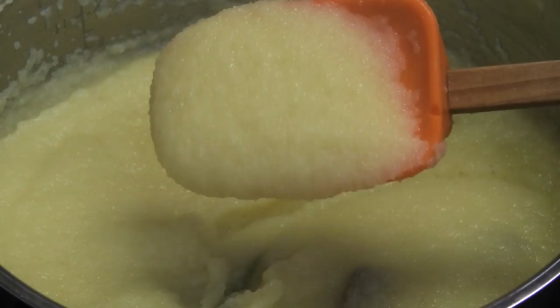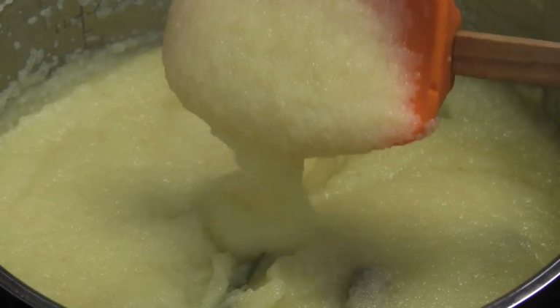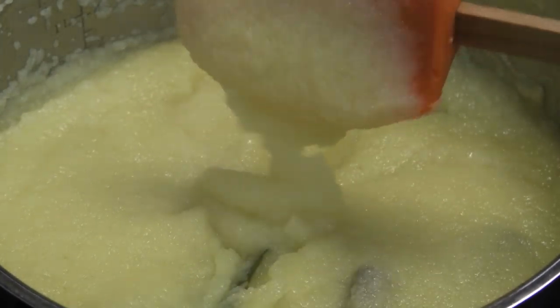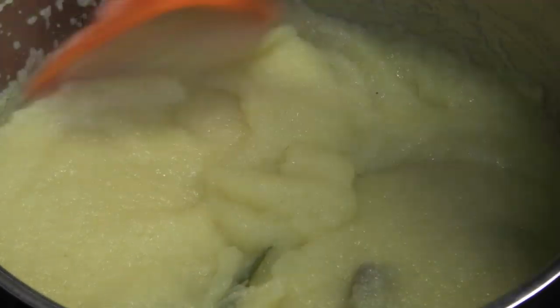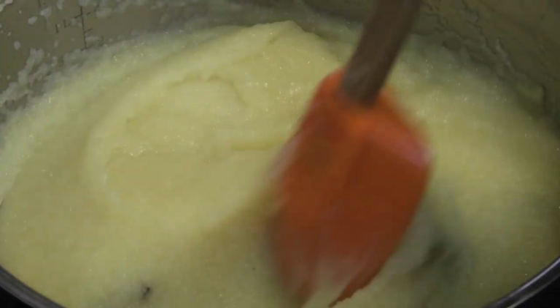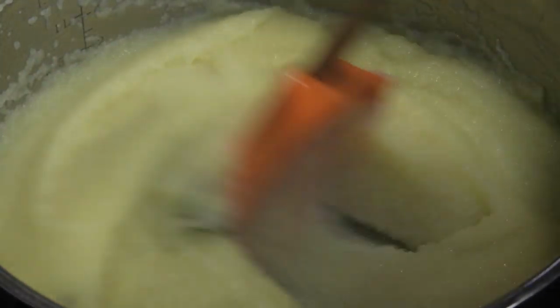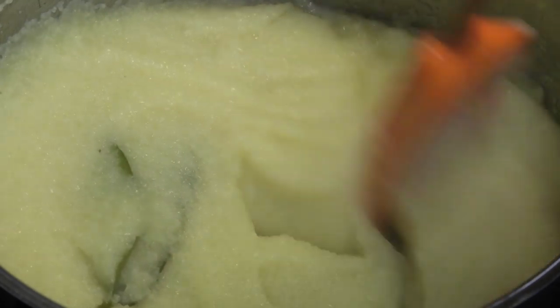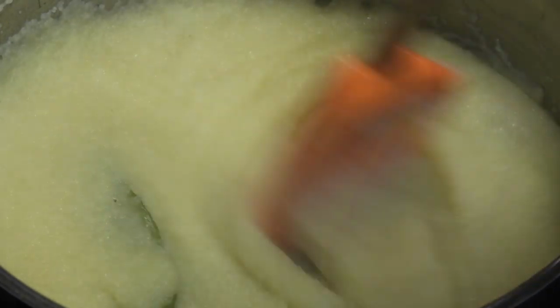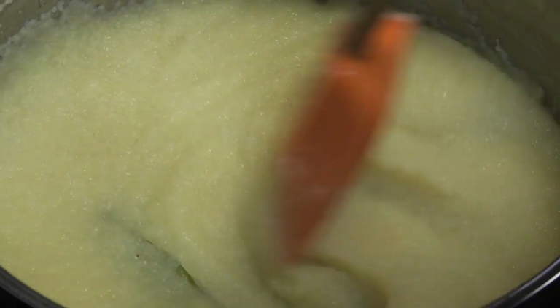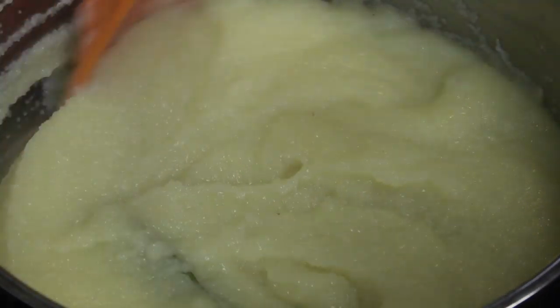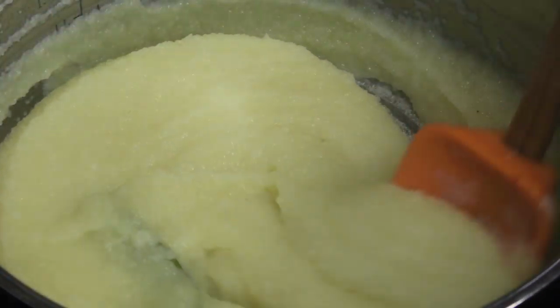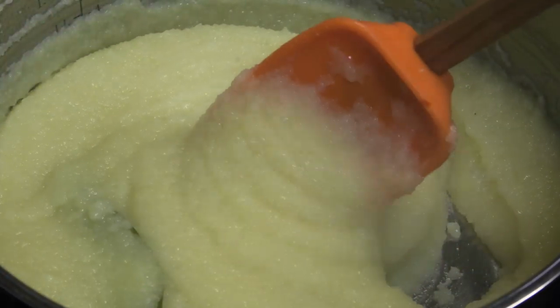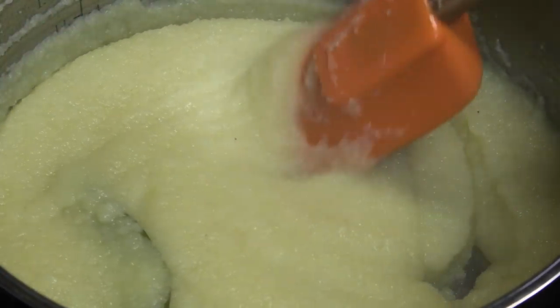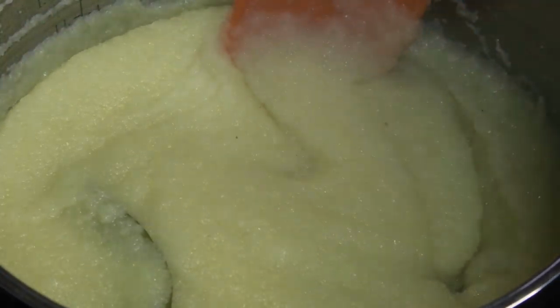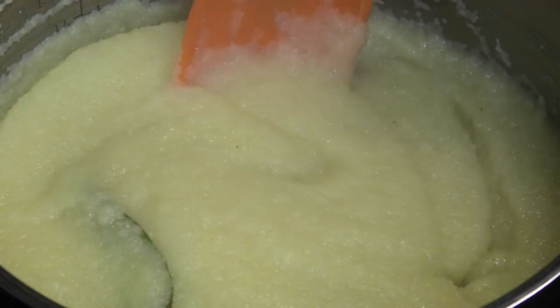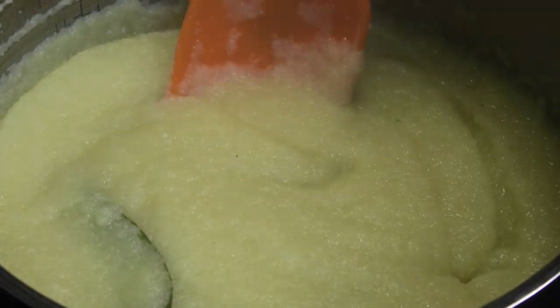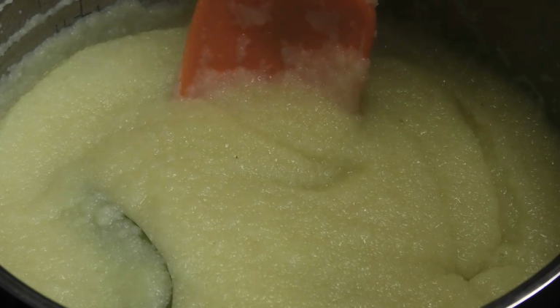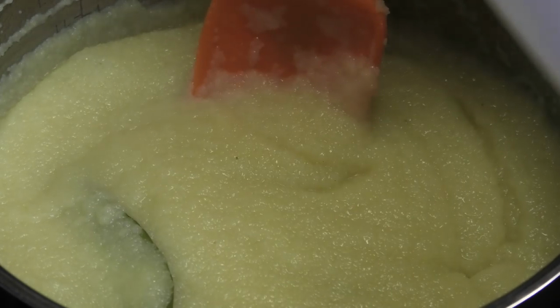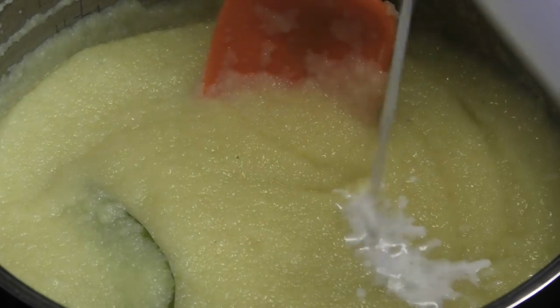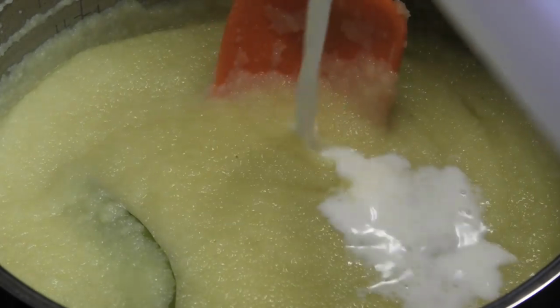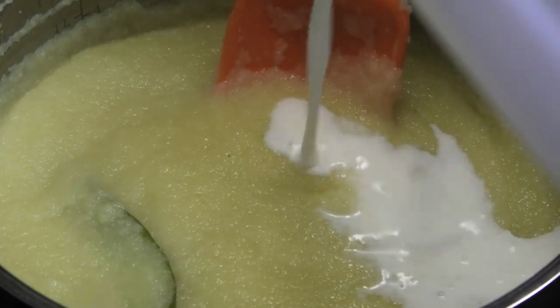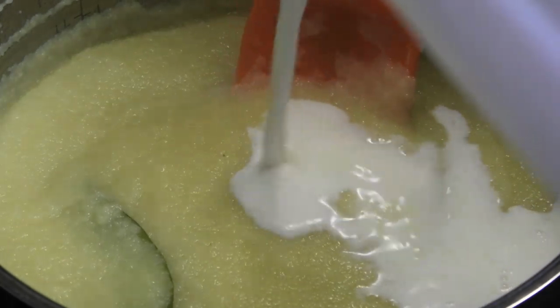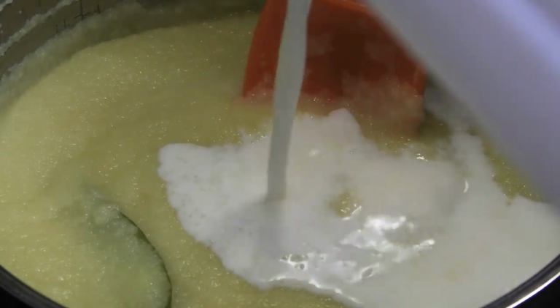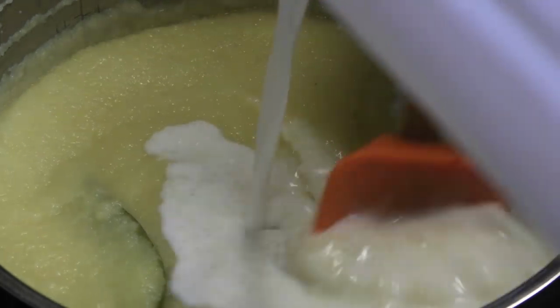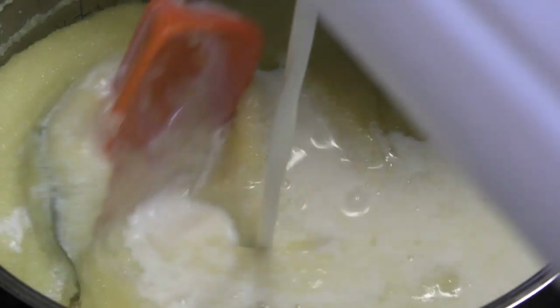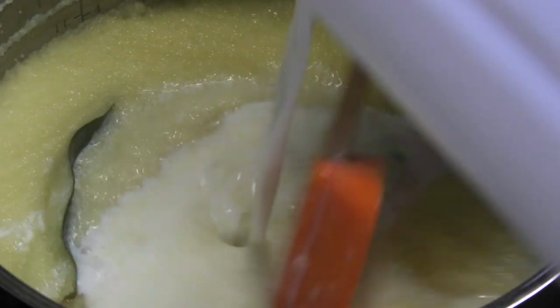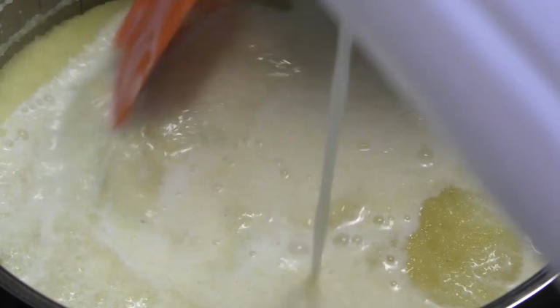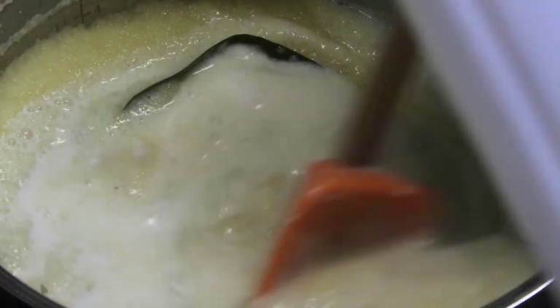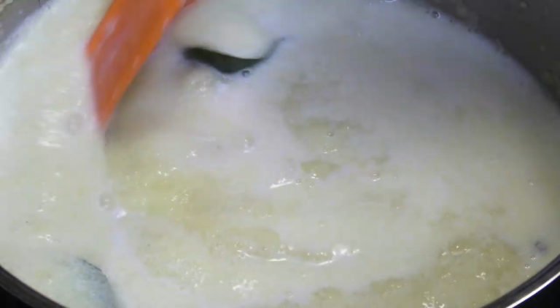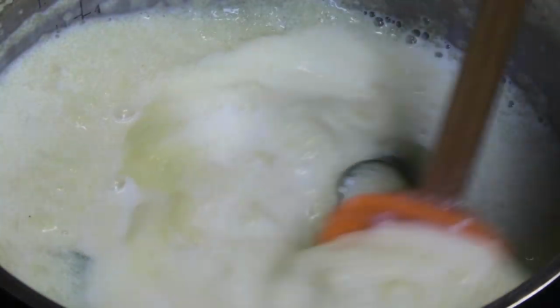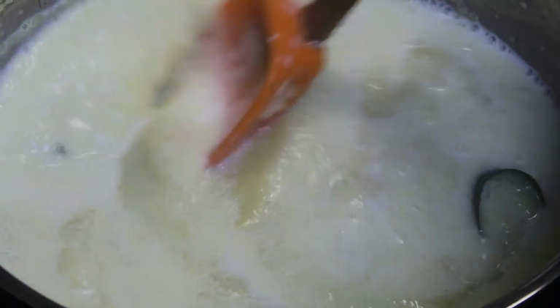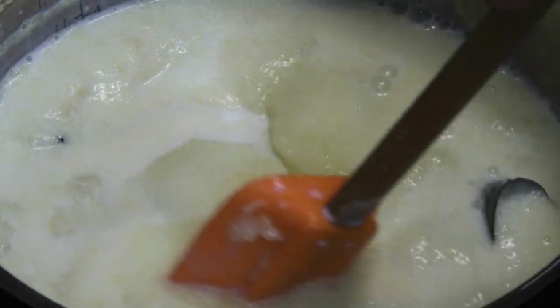After about eight minutes of cooking, this is what it looks like. If yours is getting thick really, really quickly, then I suggest adding in some water. Now to this, I'm going to go in with some whole milk, also known as fresh milk in Trinidad. Give that a mix.